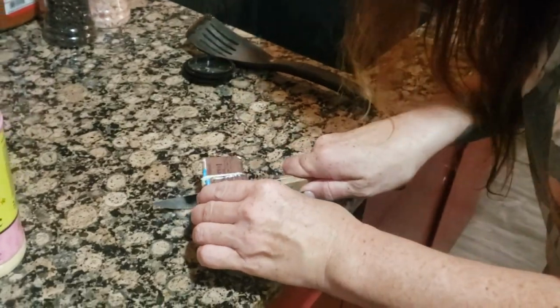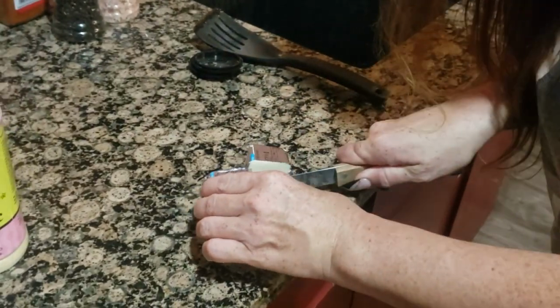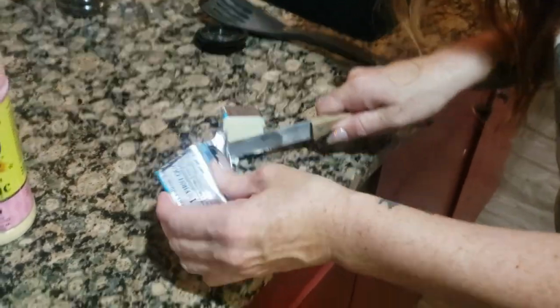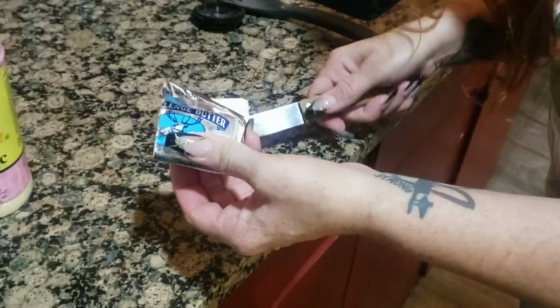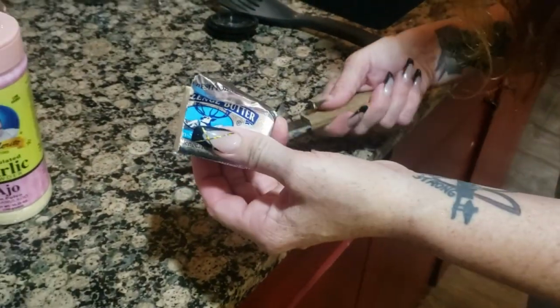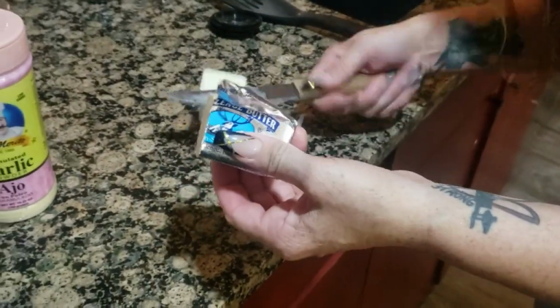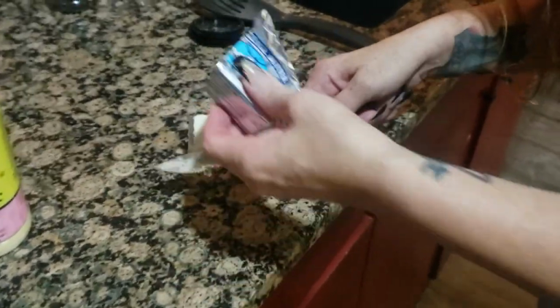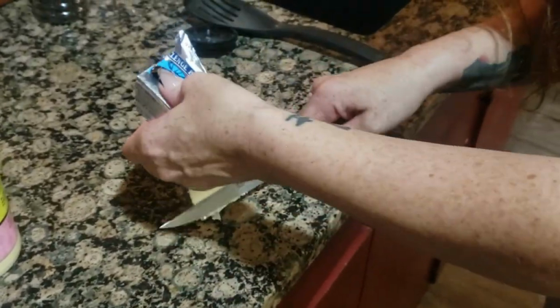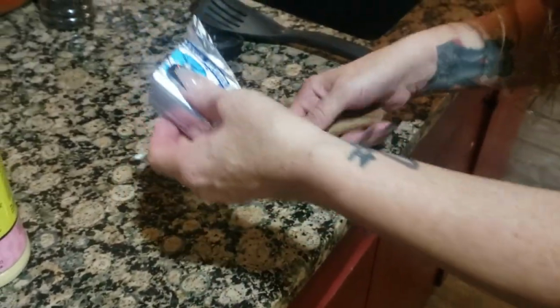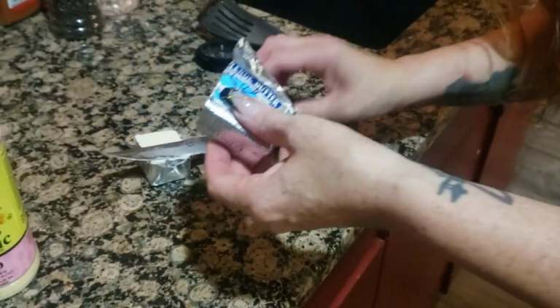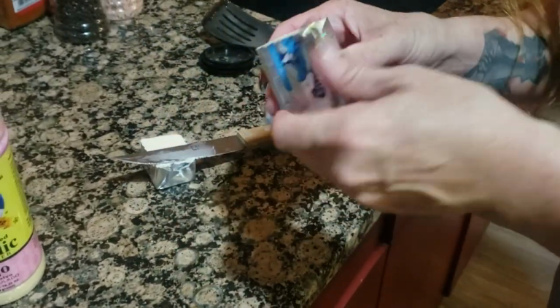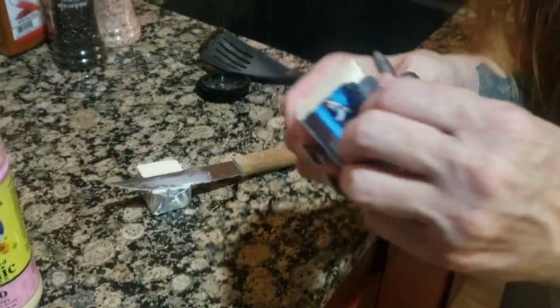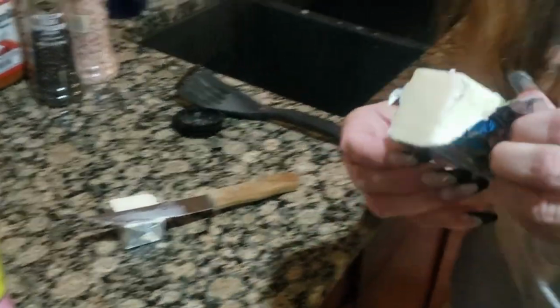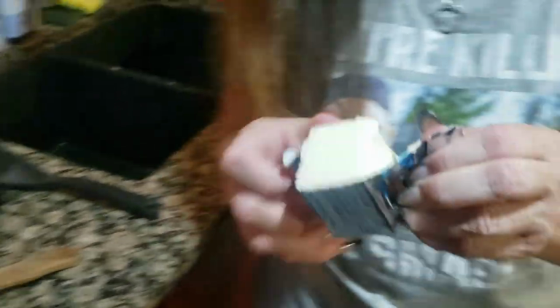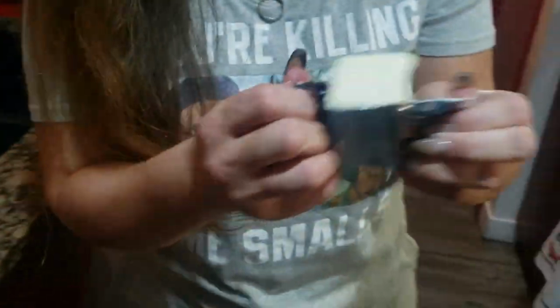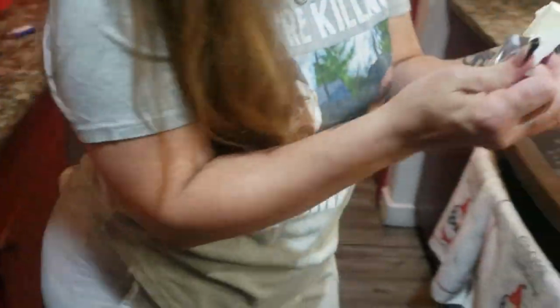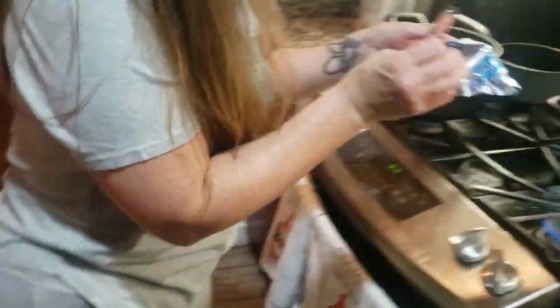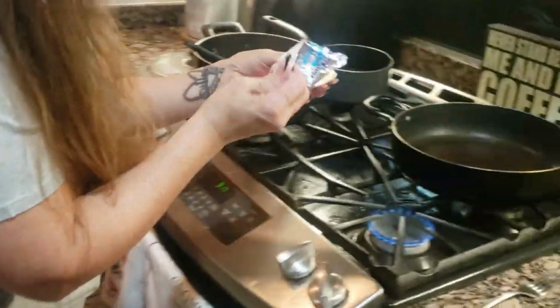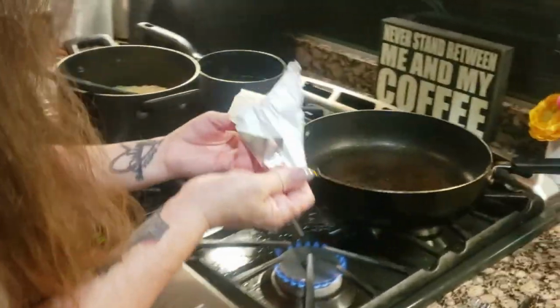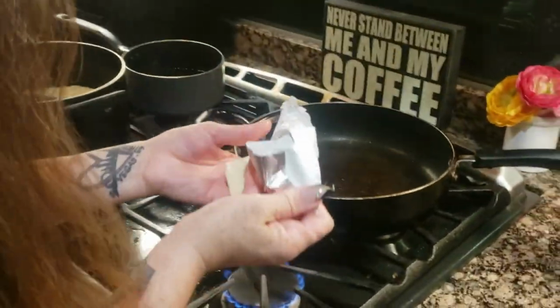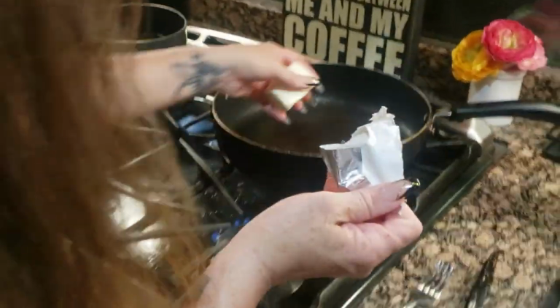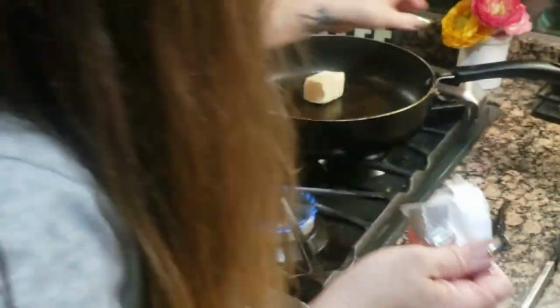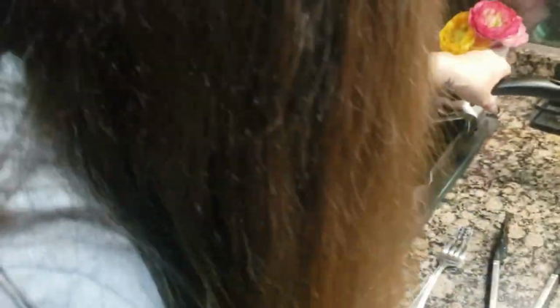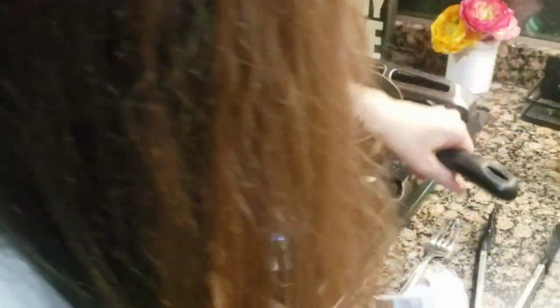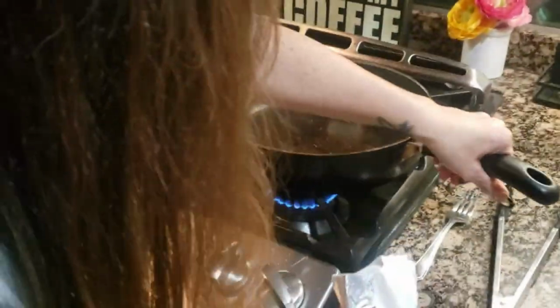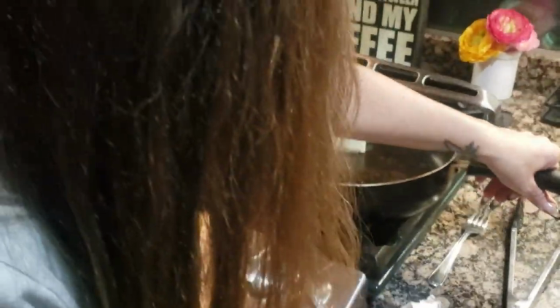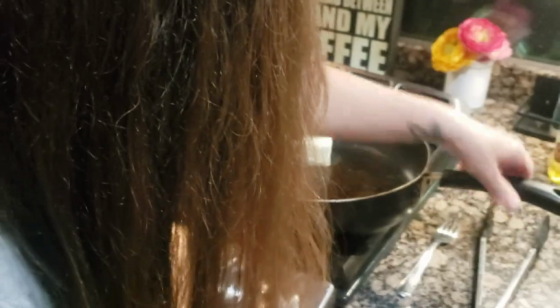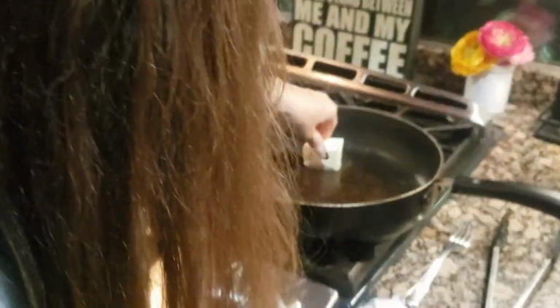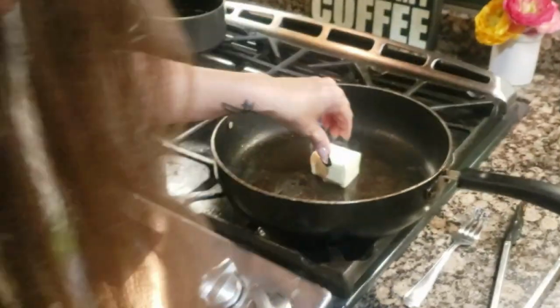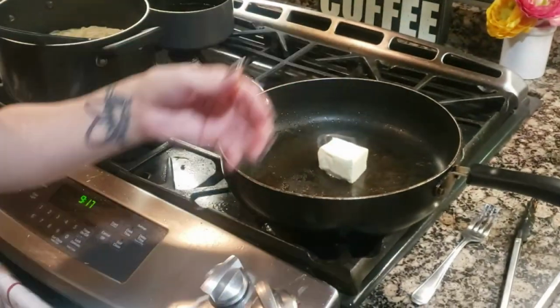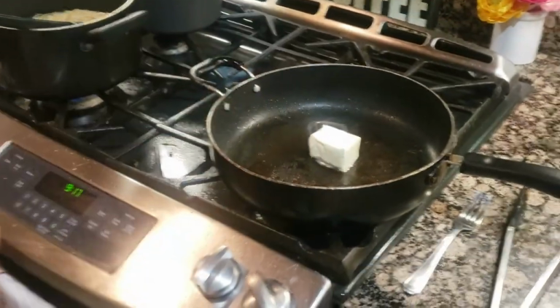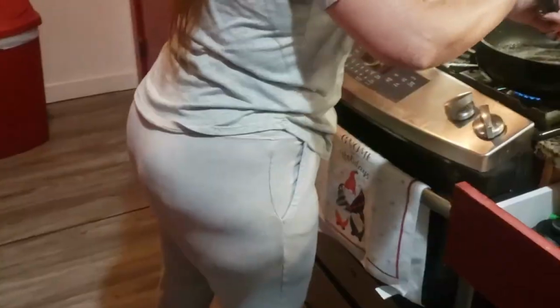So we've got one pound of shrimp, four tablespoons. Put it in the same pan as the chicken — unsalted butter.